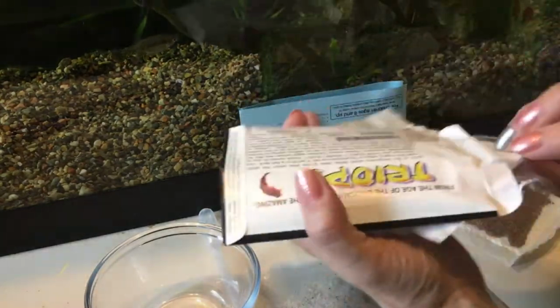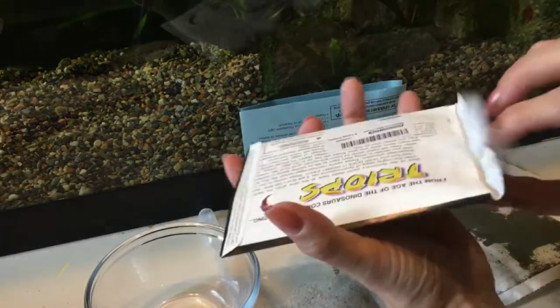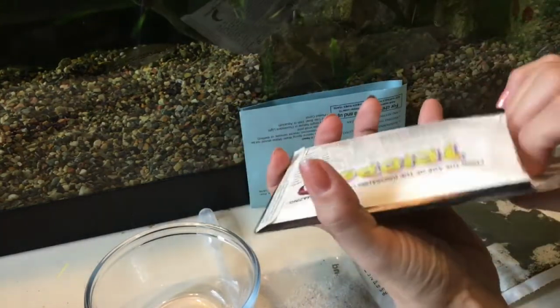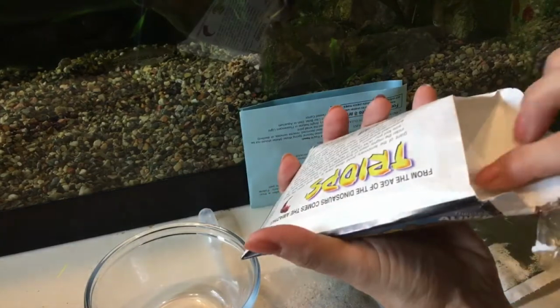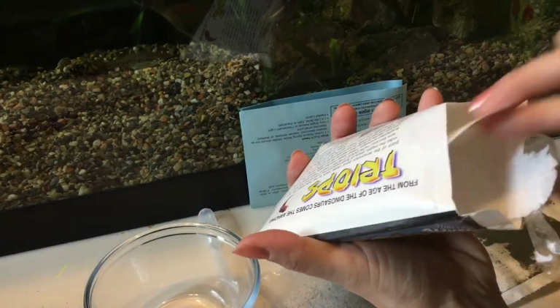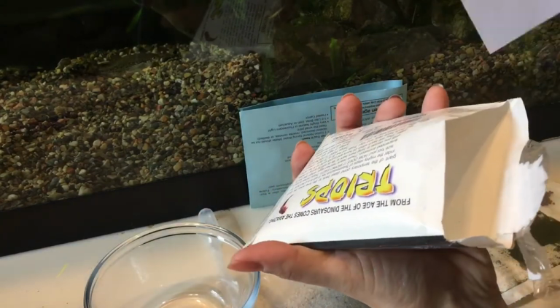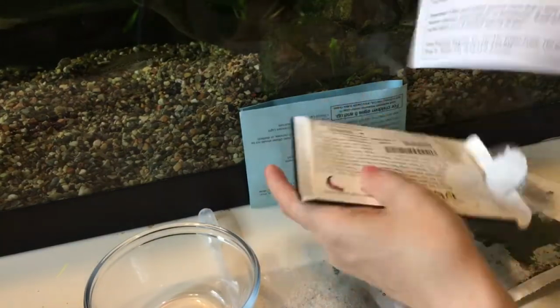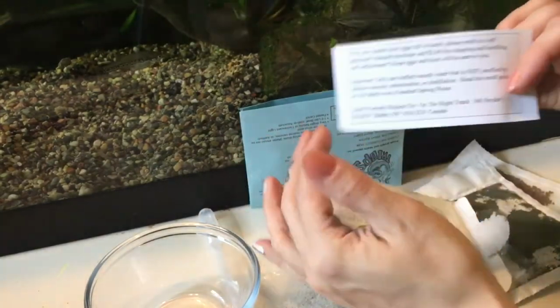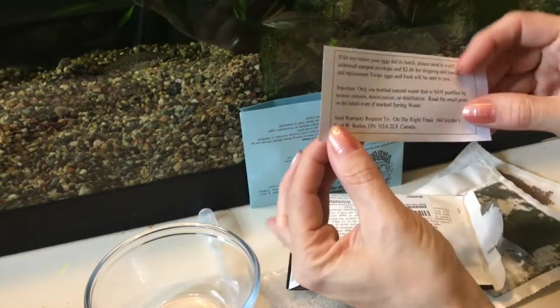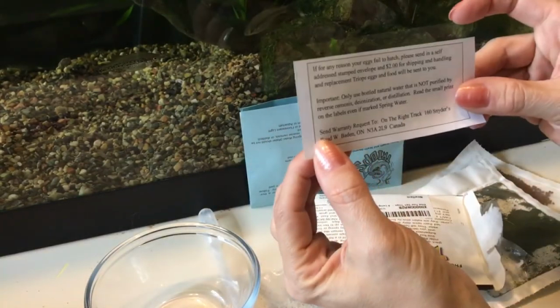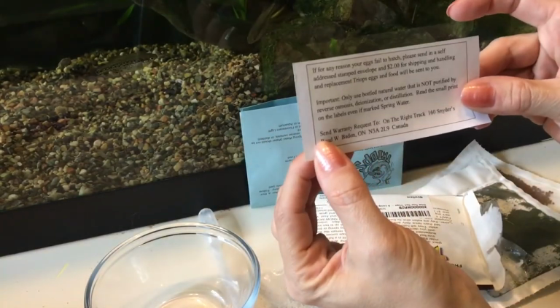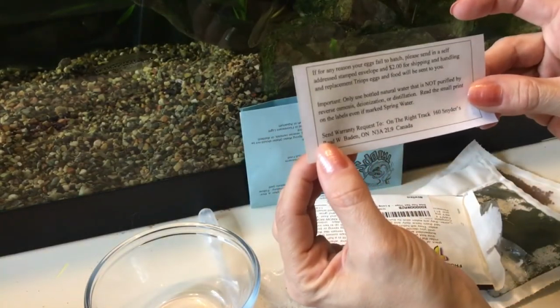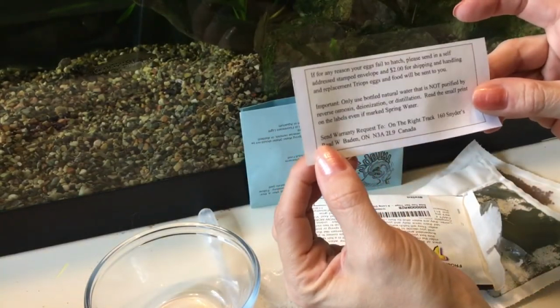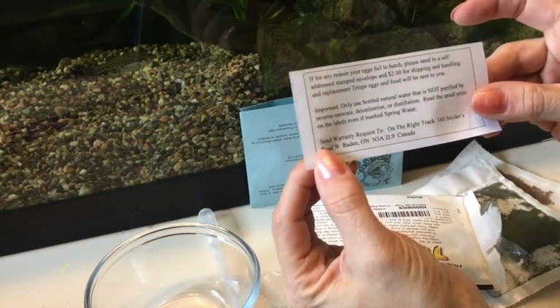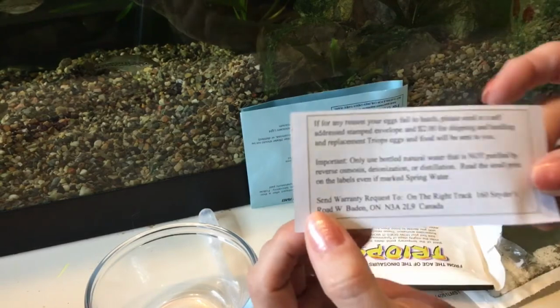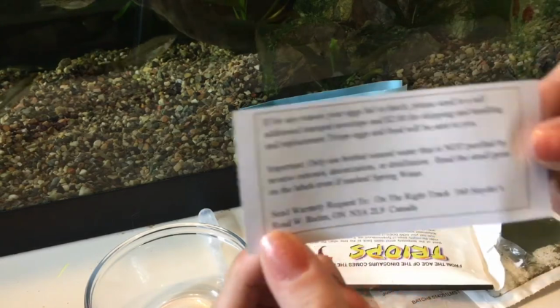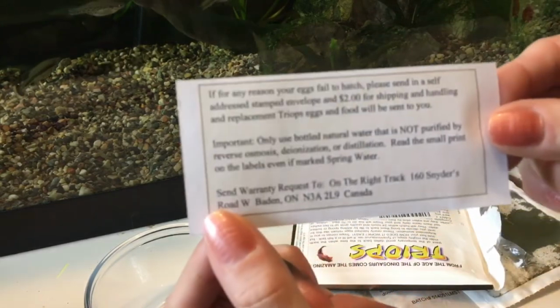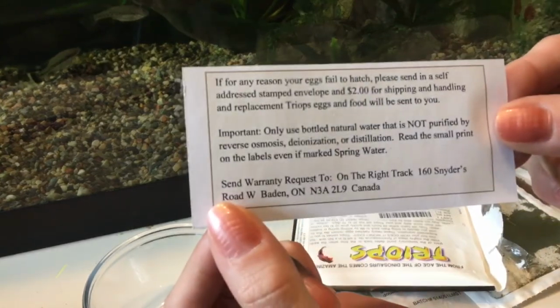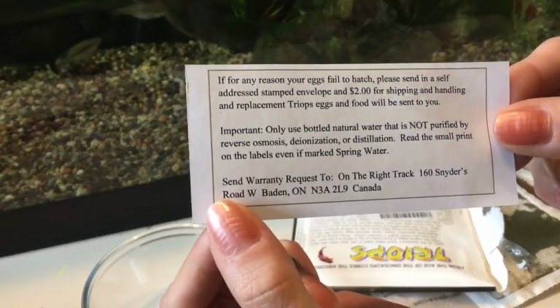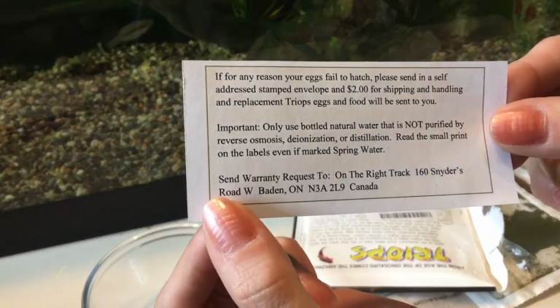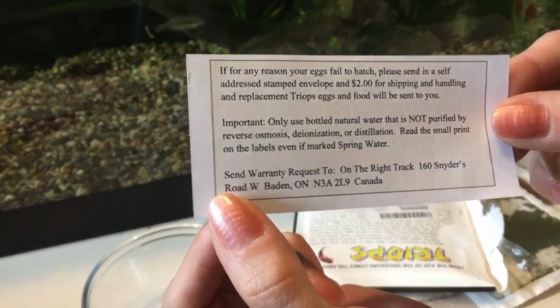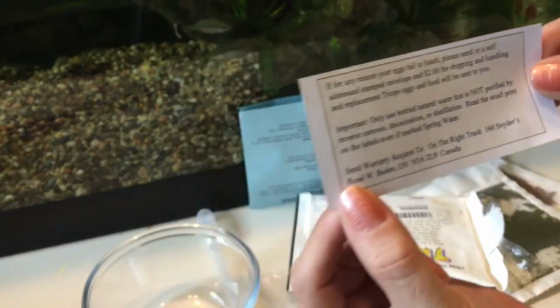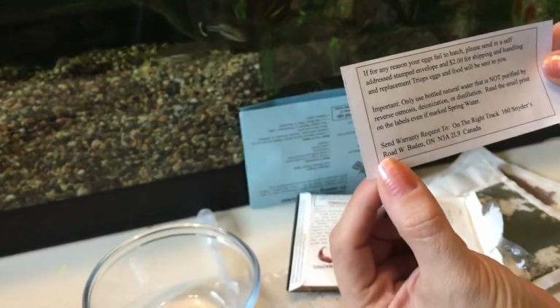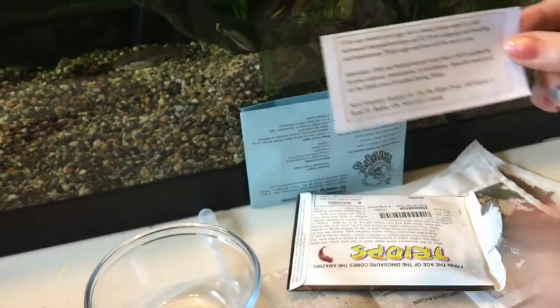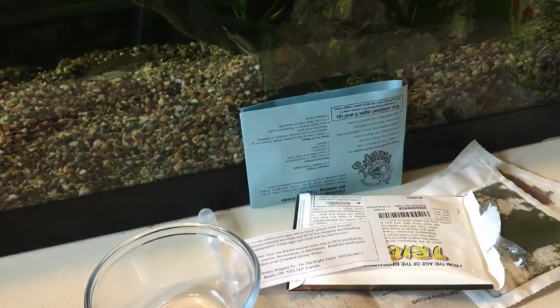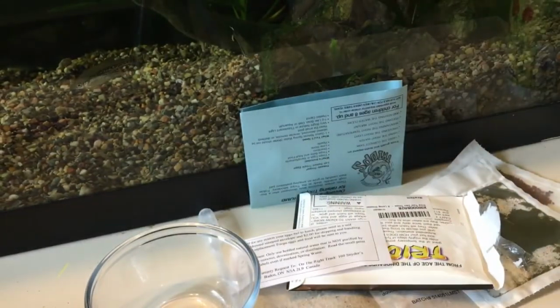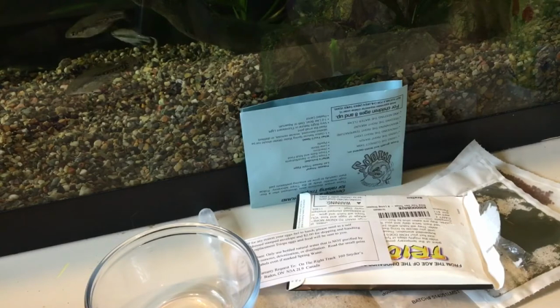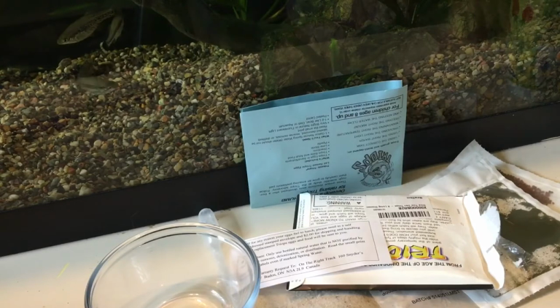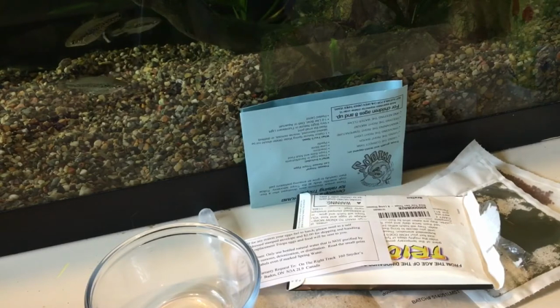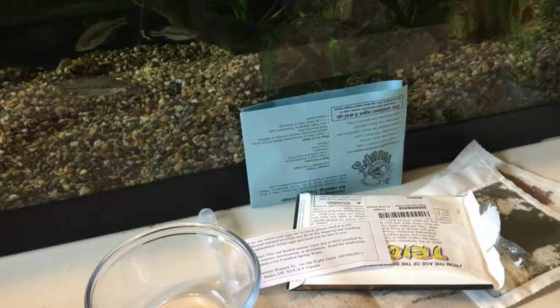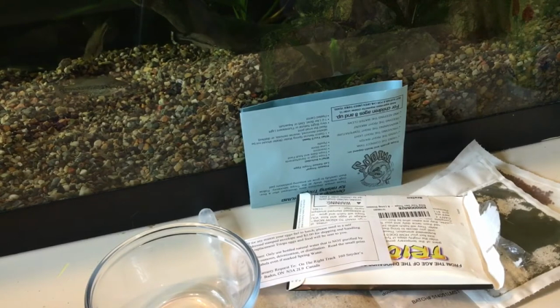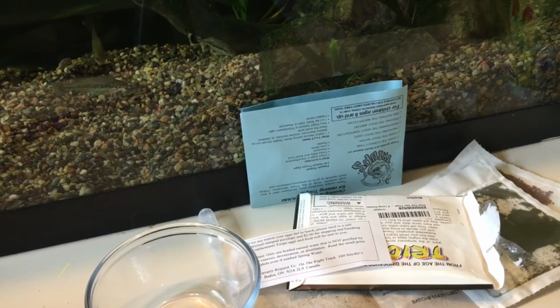There's also a little warranty, which is very cool. Enjoy the shrimp and I will see you guys in the next video.